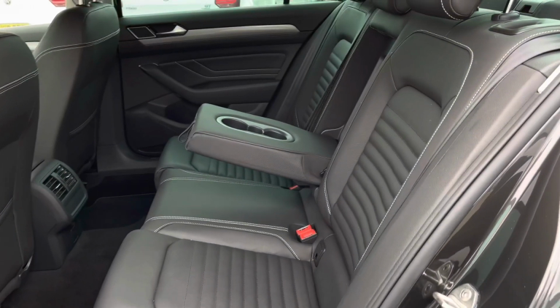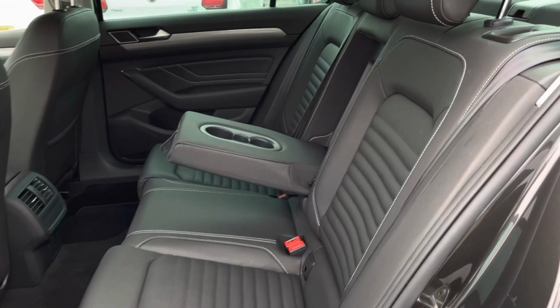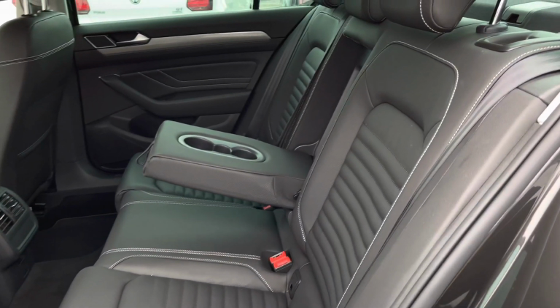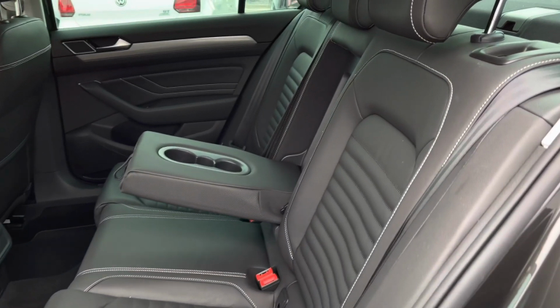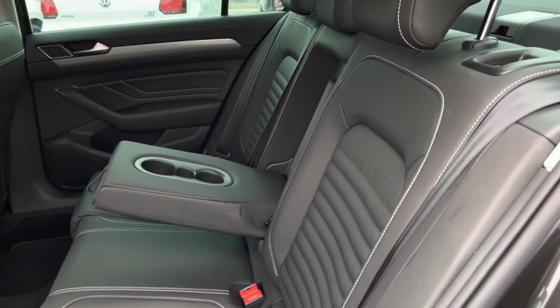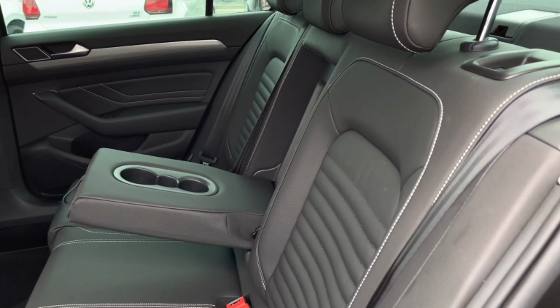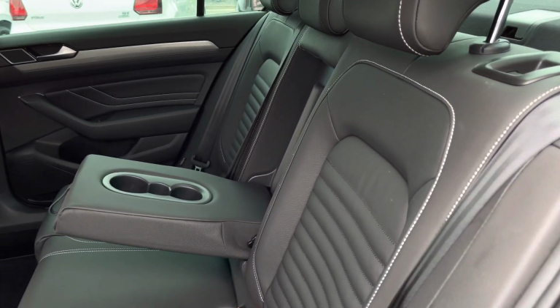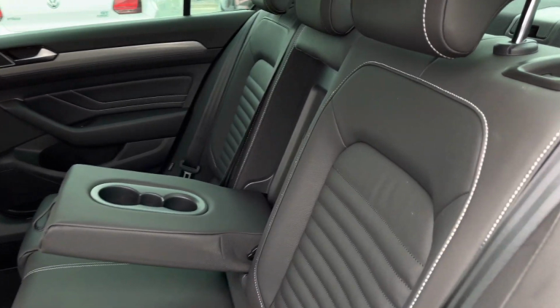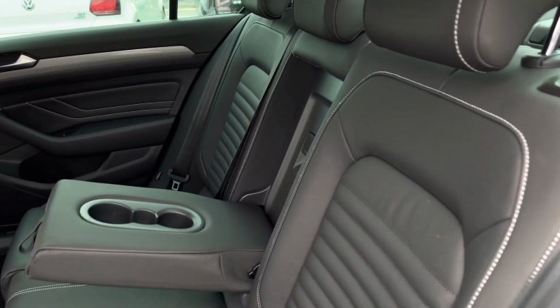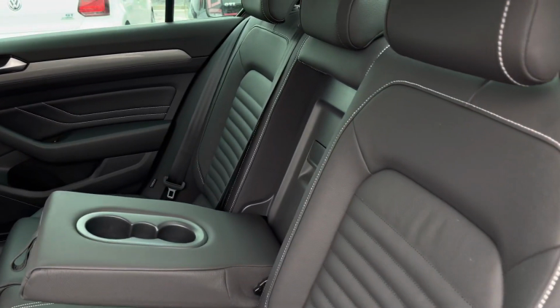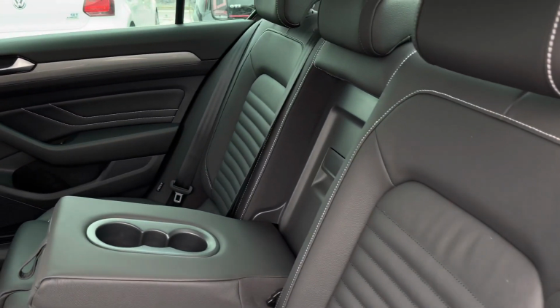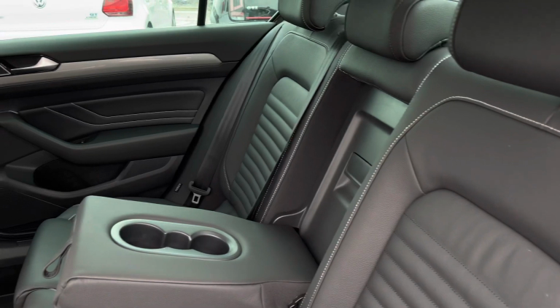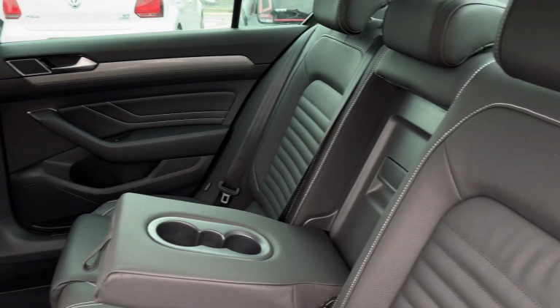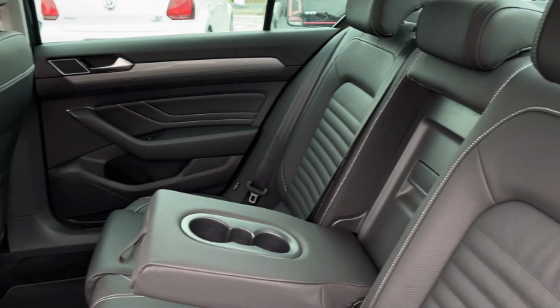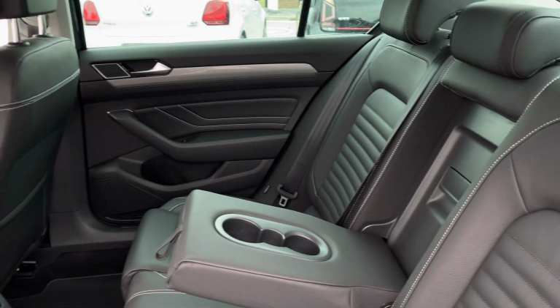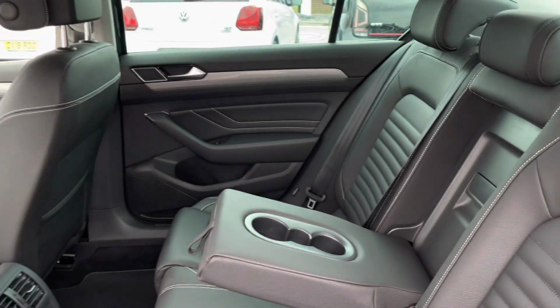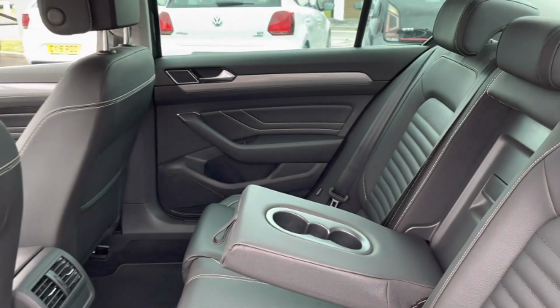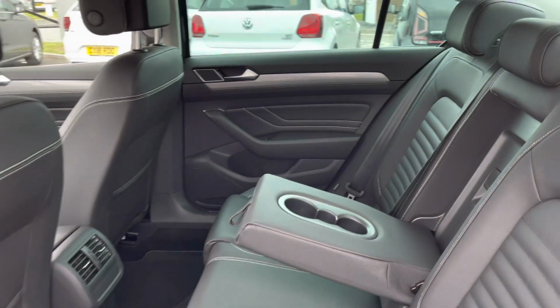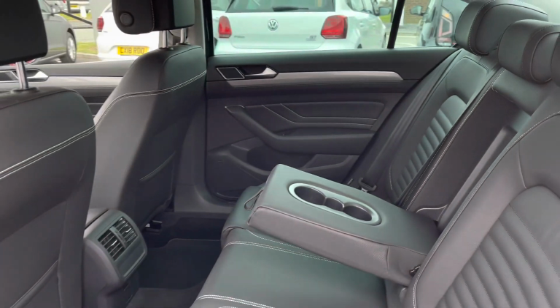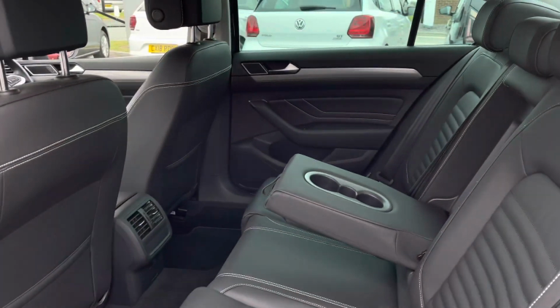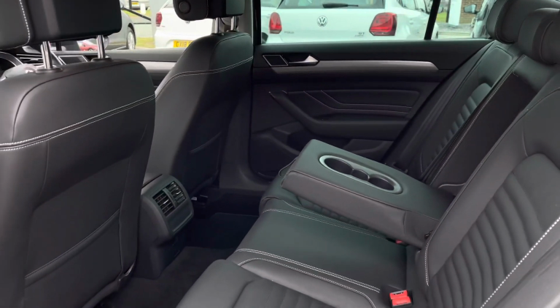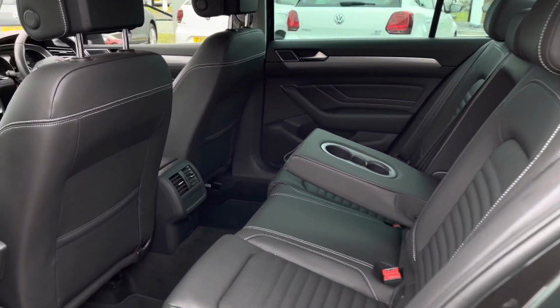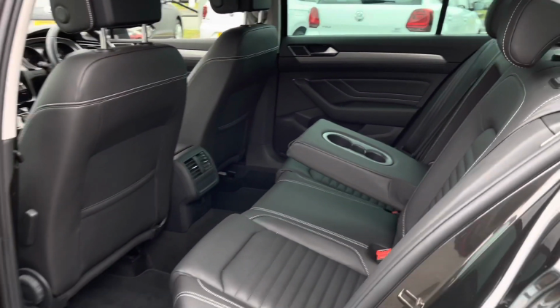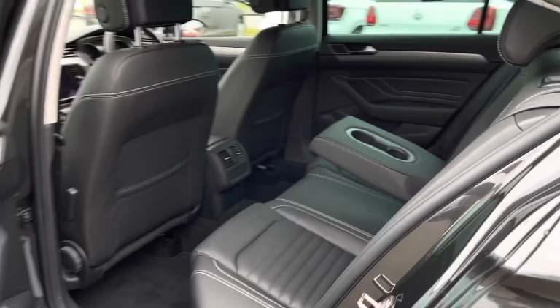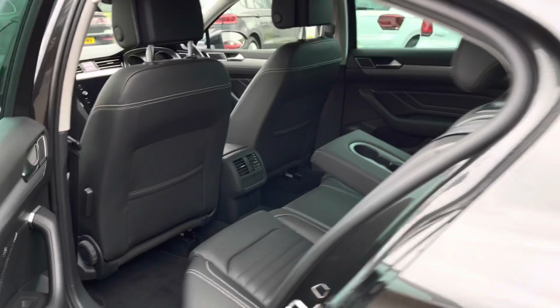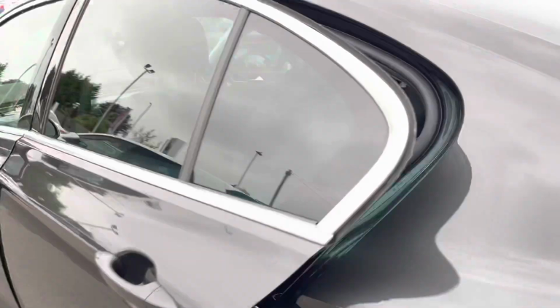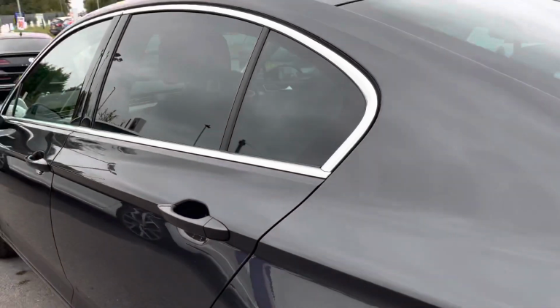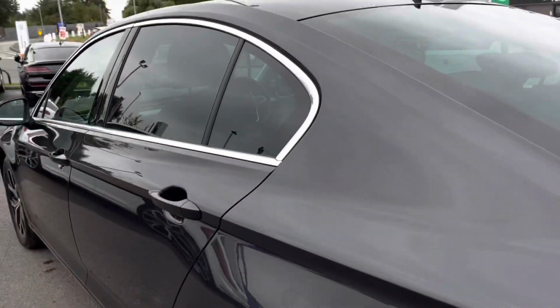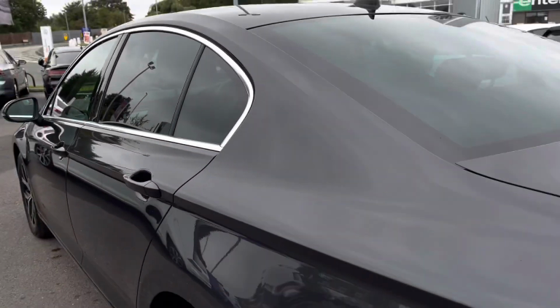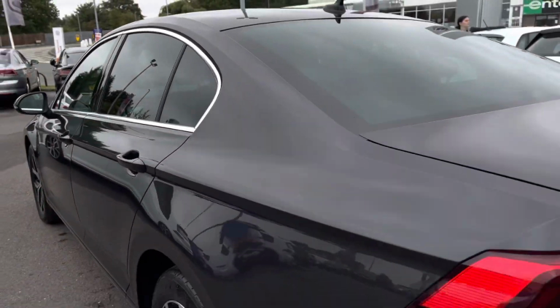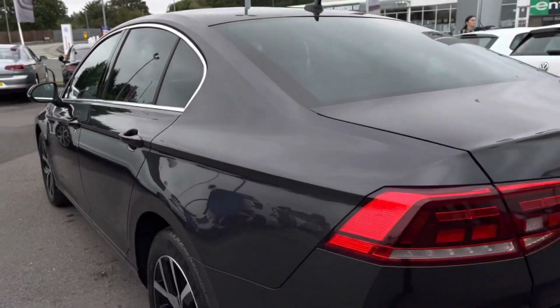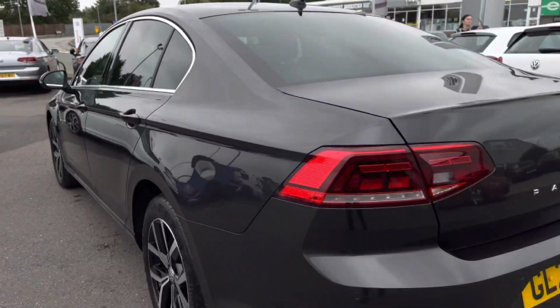Entering the rear of the car, we have the stunningly designed Vienna leather upholstery in Titan black with white stitching. This car is perfect for your passengers as we have such a spacious interior available. You have enough room to comfortably fit three adults.